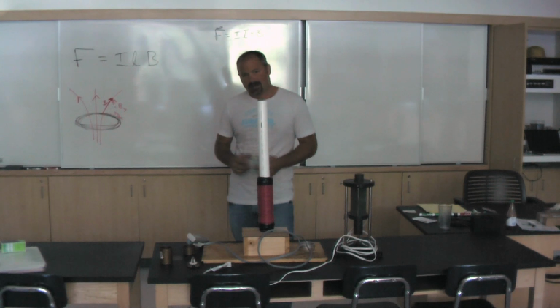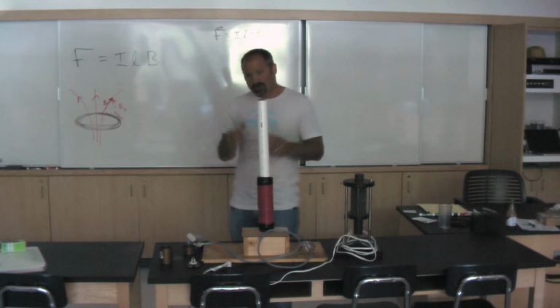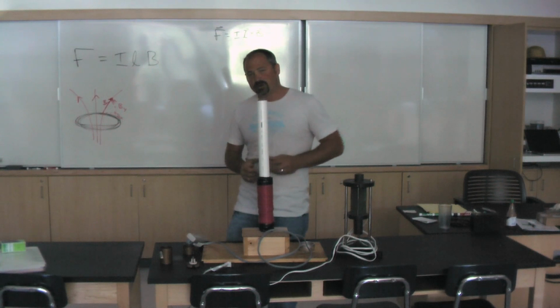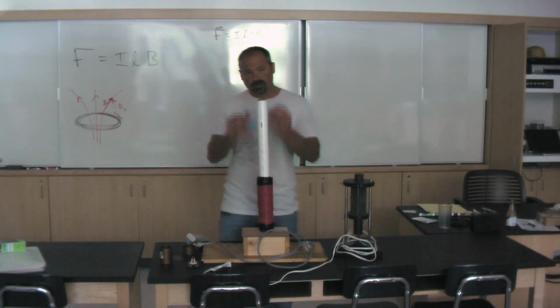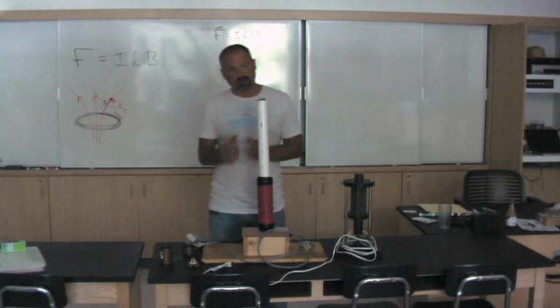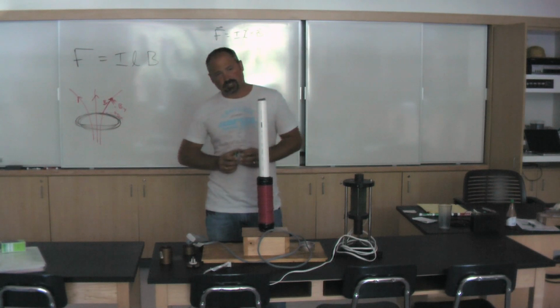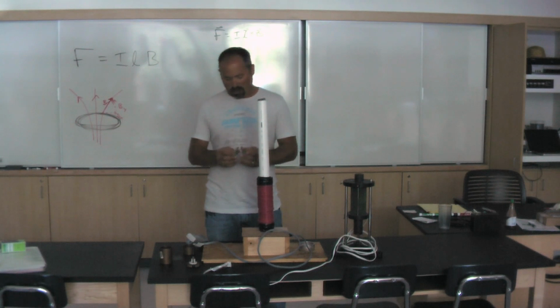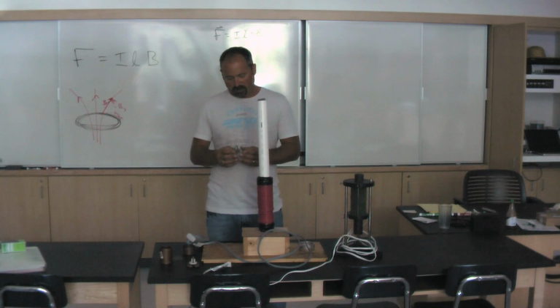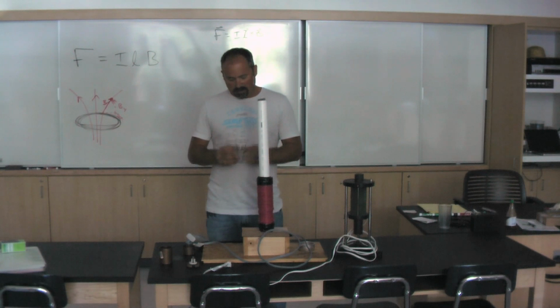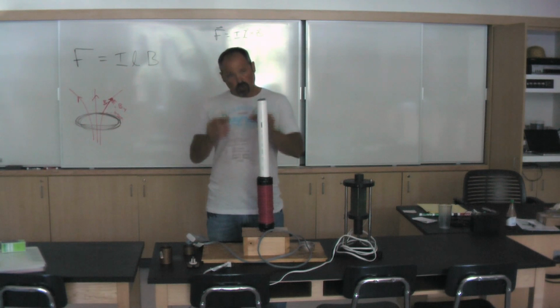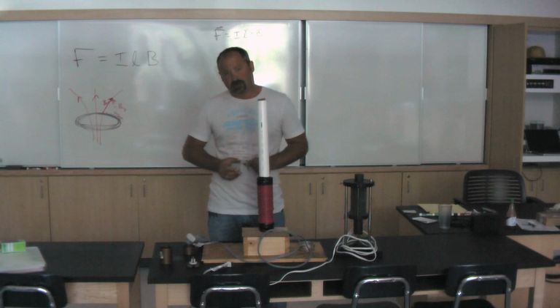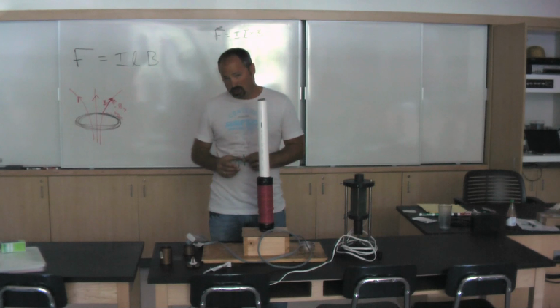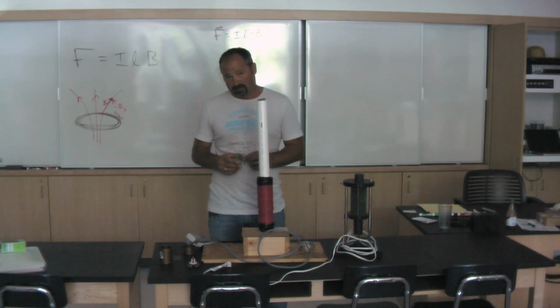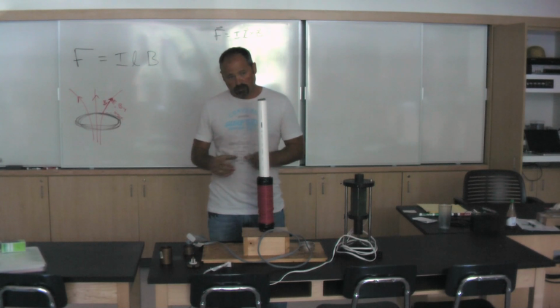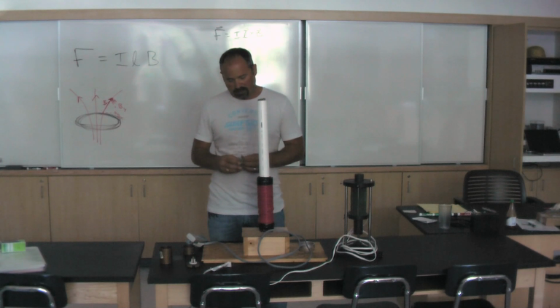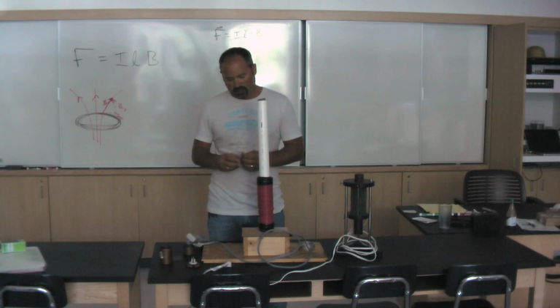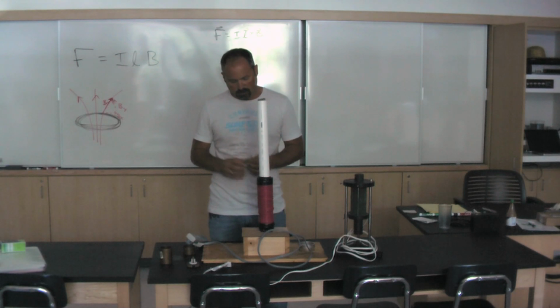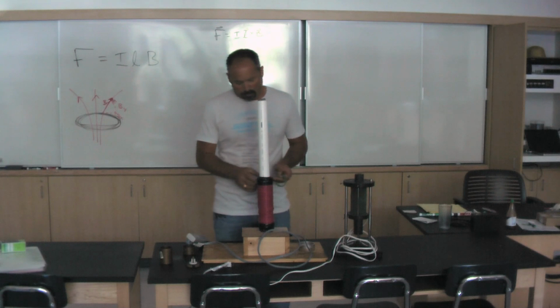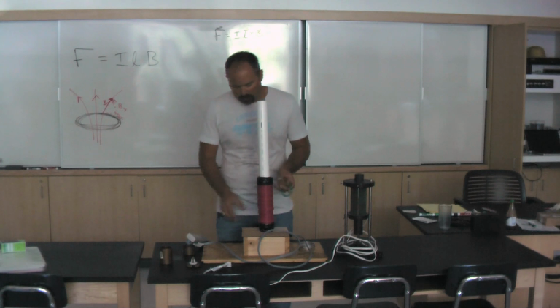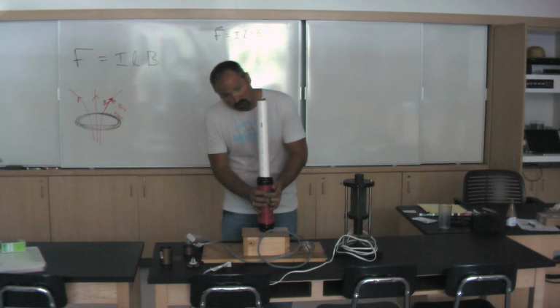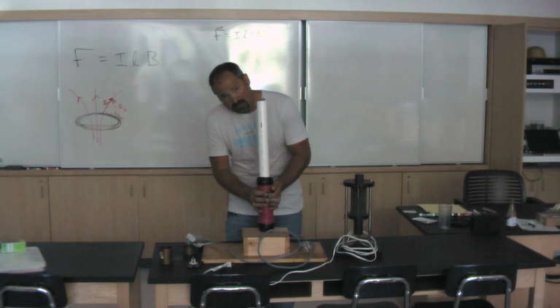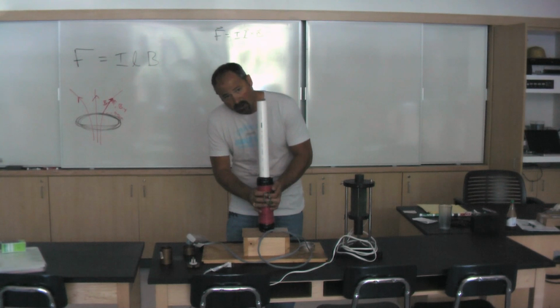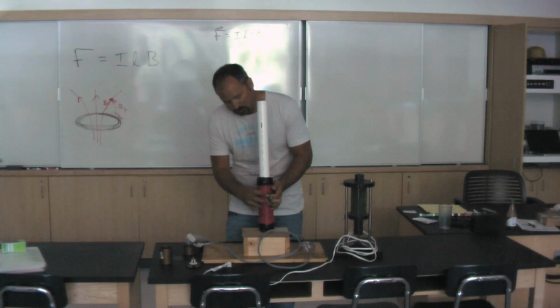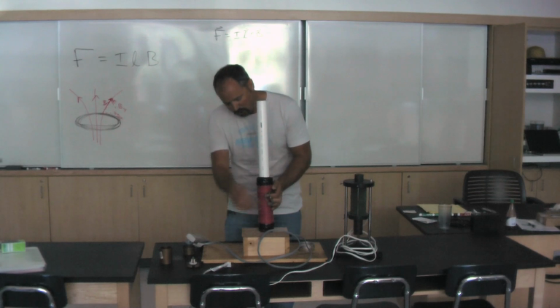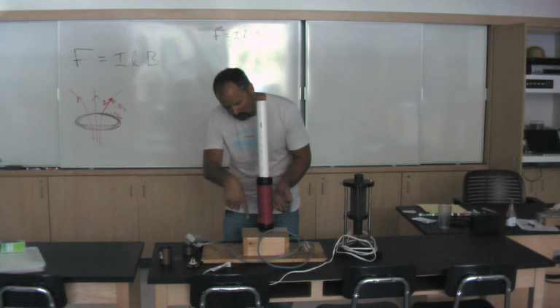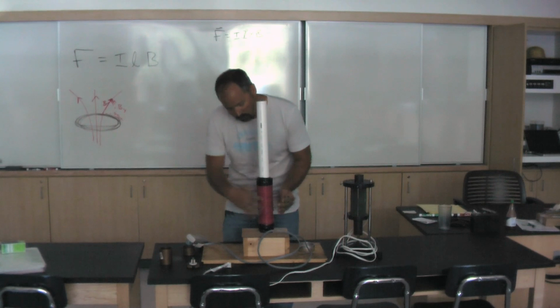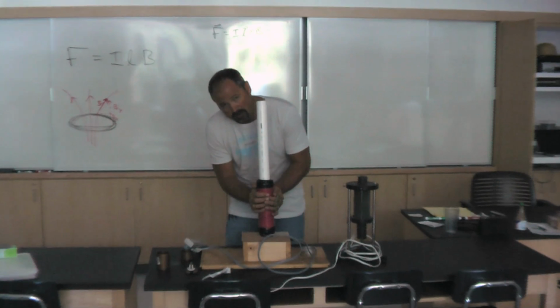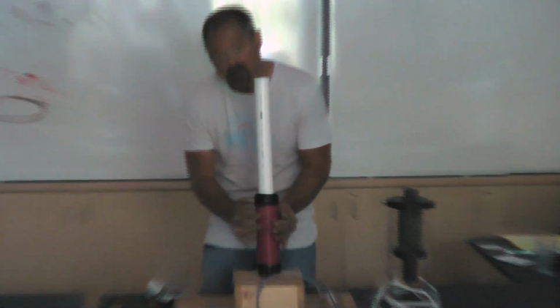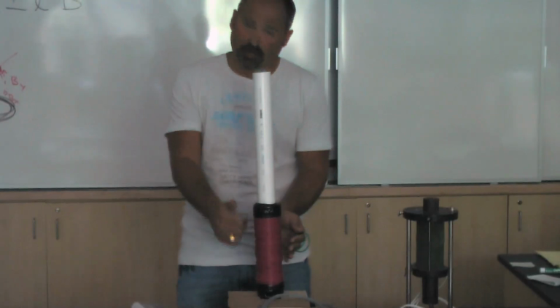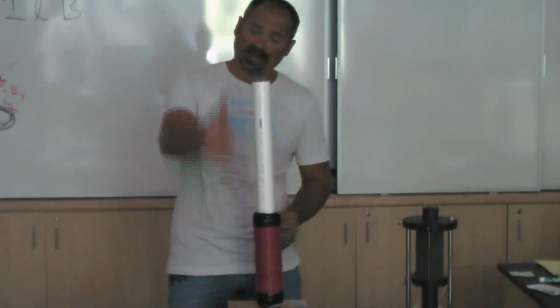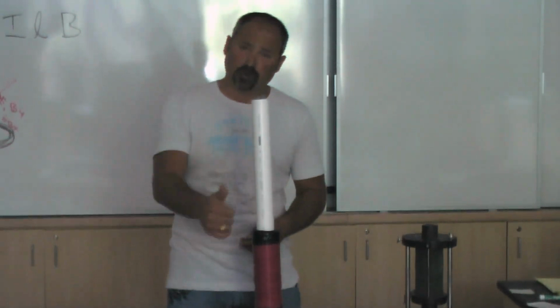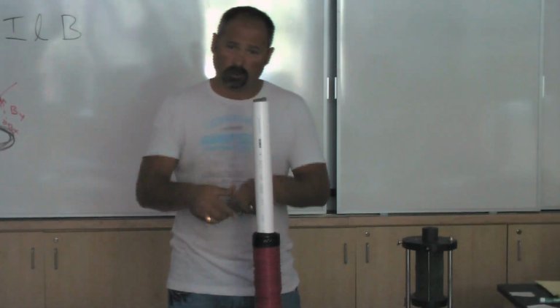I'm going to show you a little demonstration on two wires attracting, both generating a current. So what I'm going to do is turn this on, which causes current to flow in a circle around these wires, creating a magnetic field going upward.